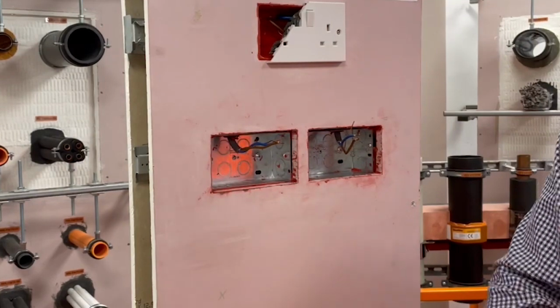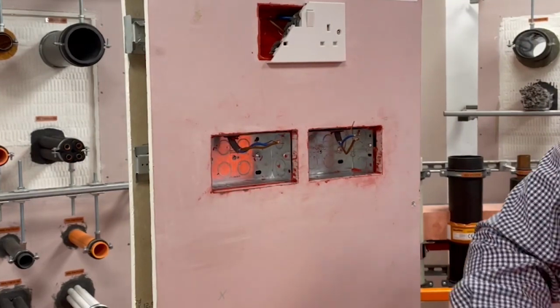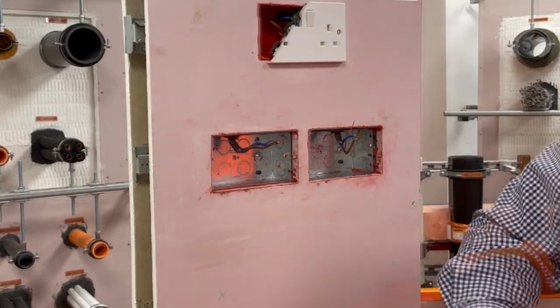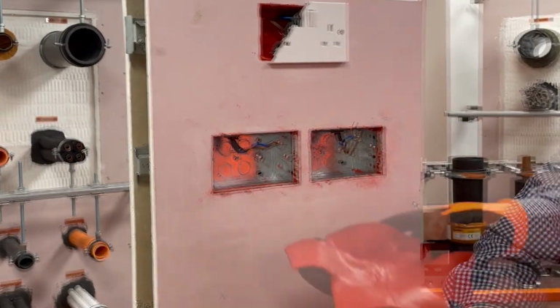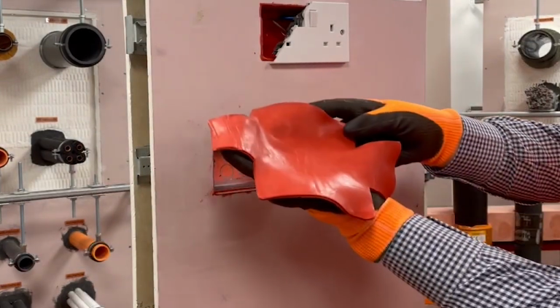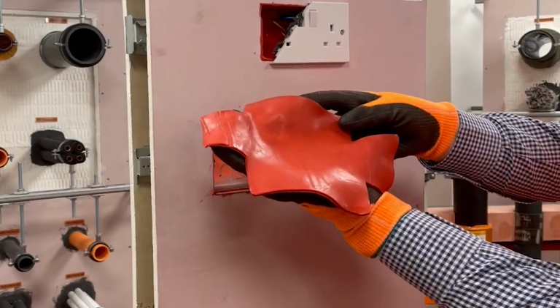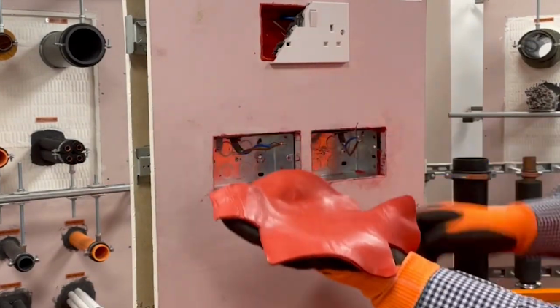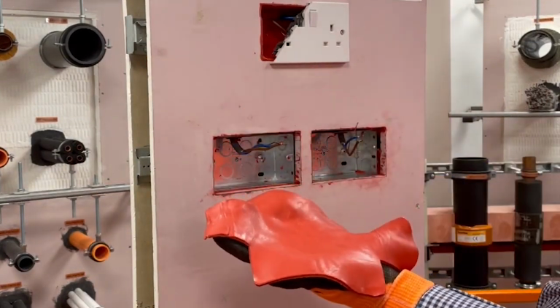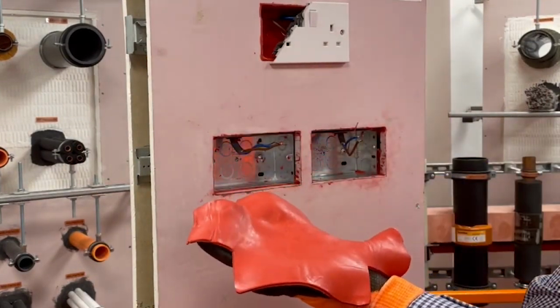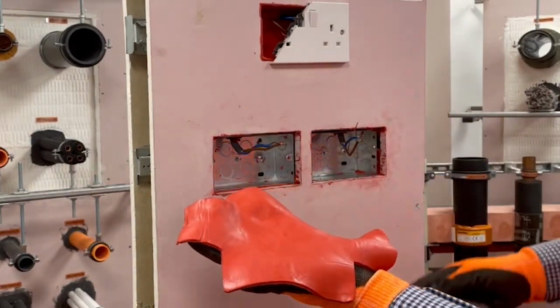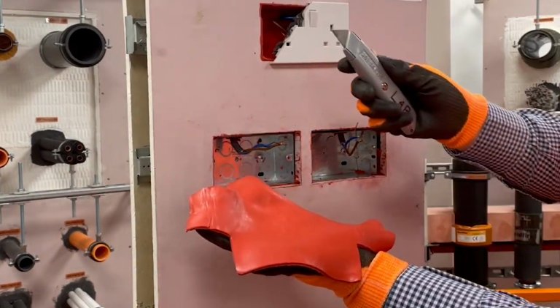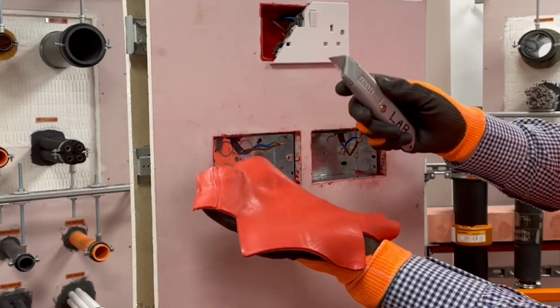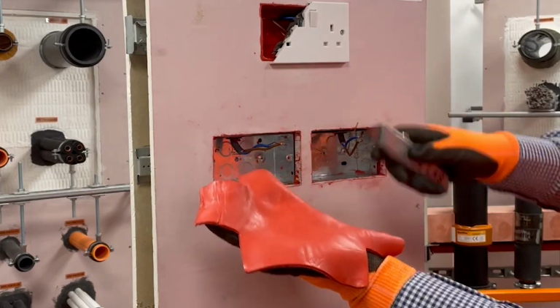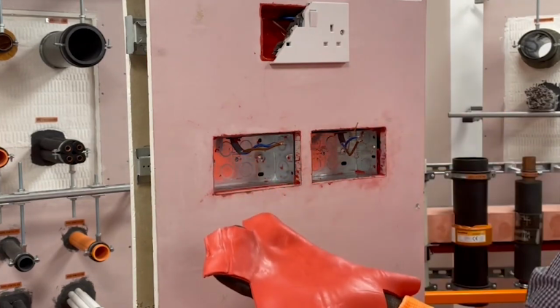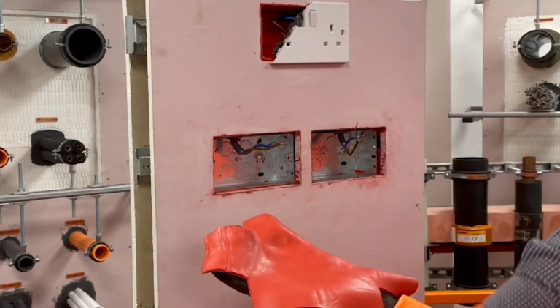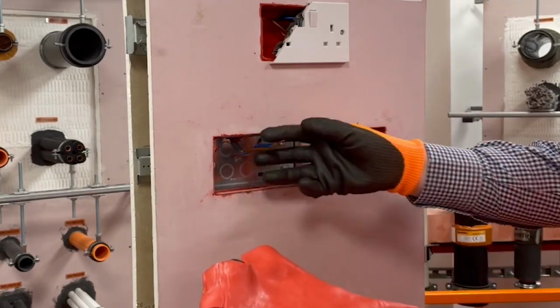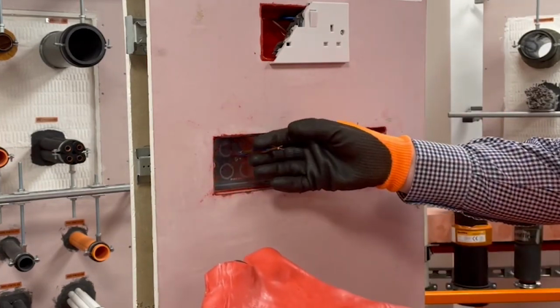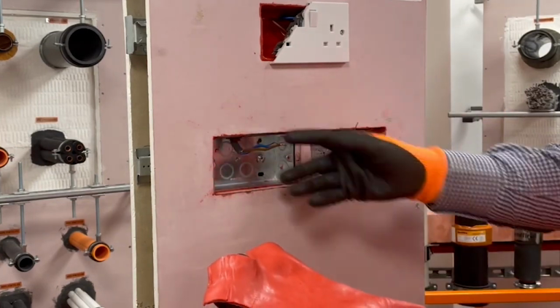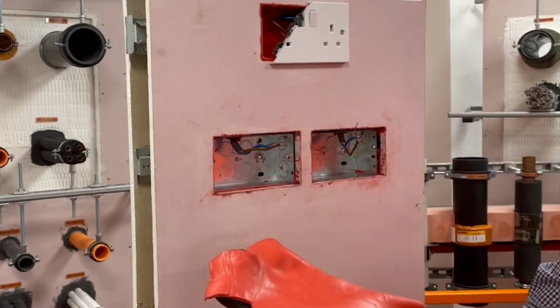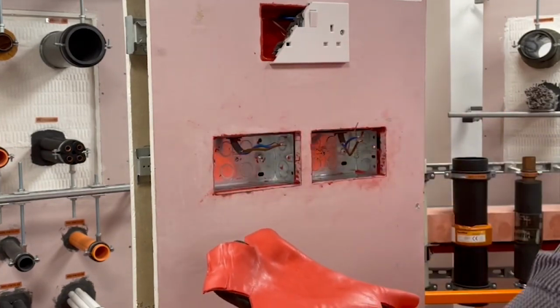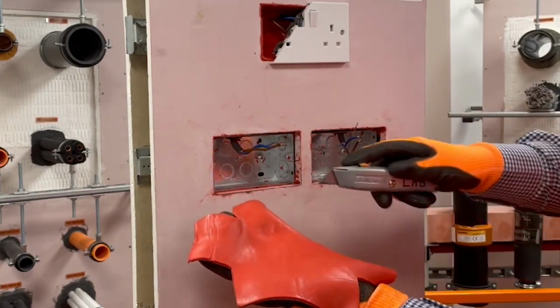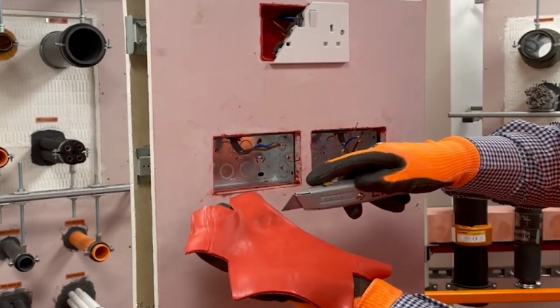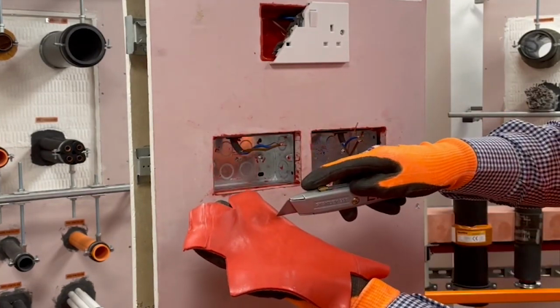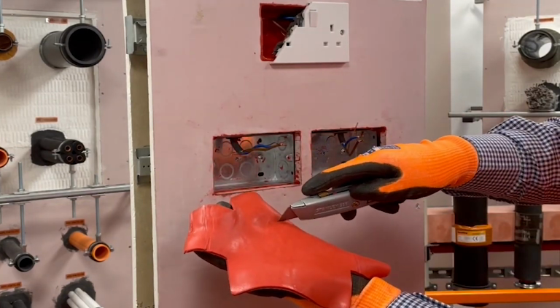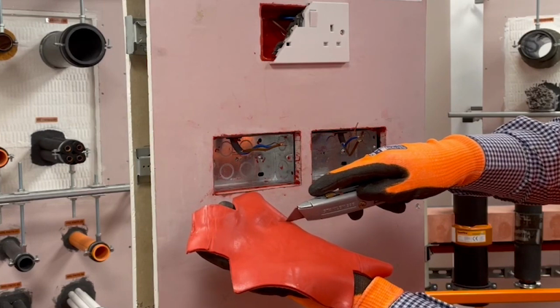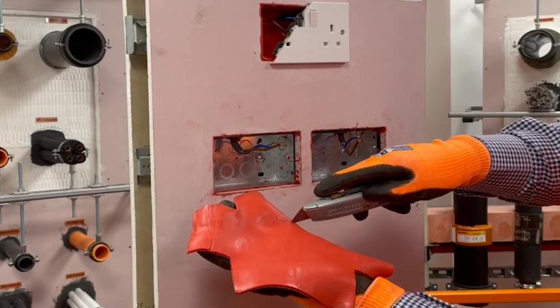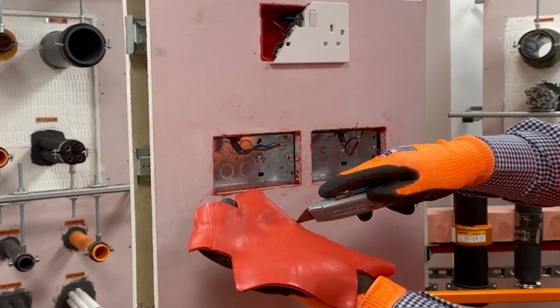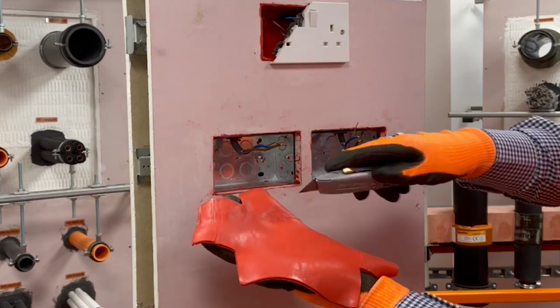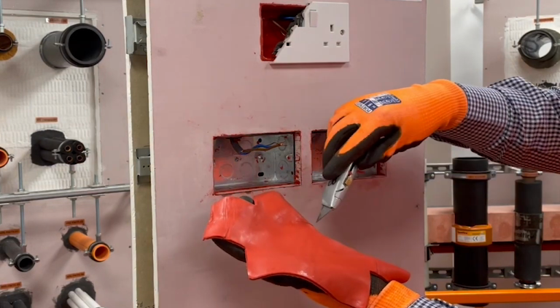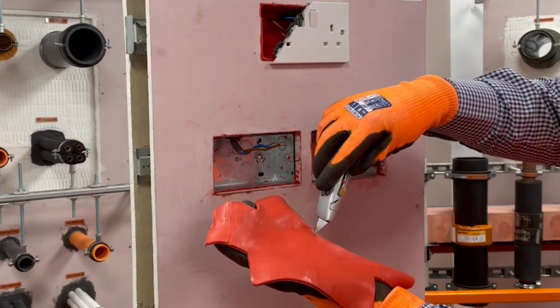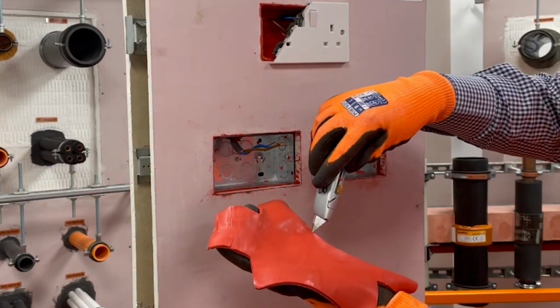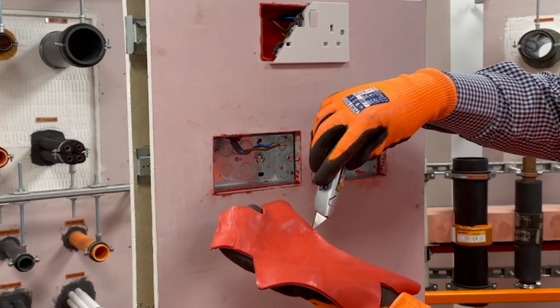The next step is to select the correct size putty pad for the socket box you have — in this case a double putty pad for a double socket box. Remove the putty pad from the greaseproof paper and make a hole in the putty pad for the cable to pass through.